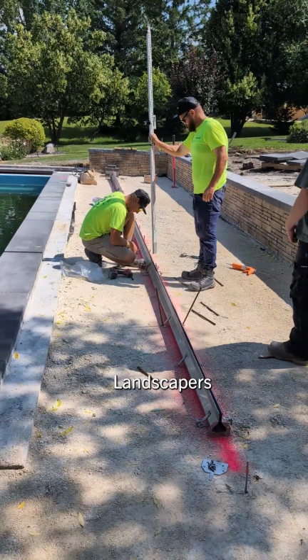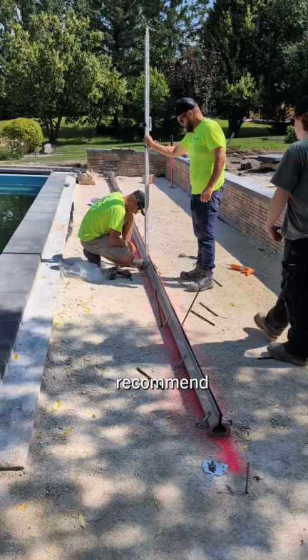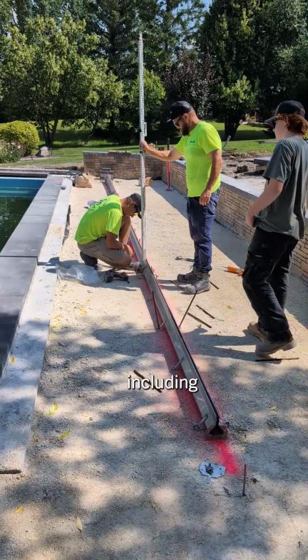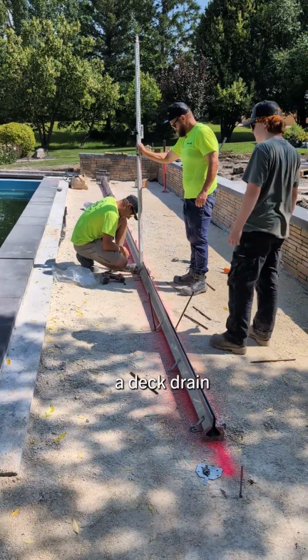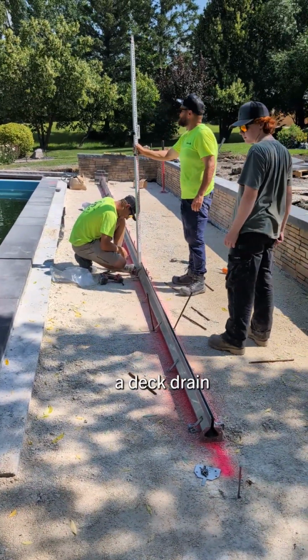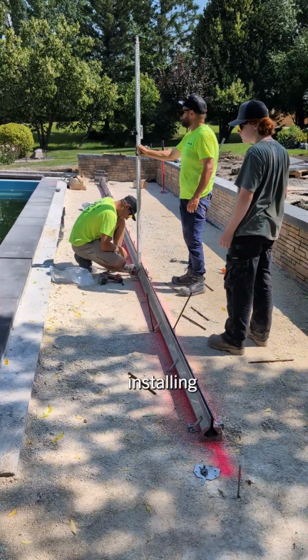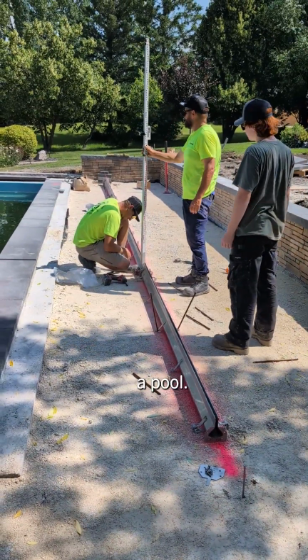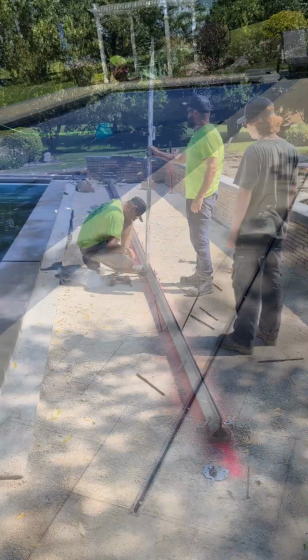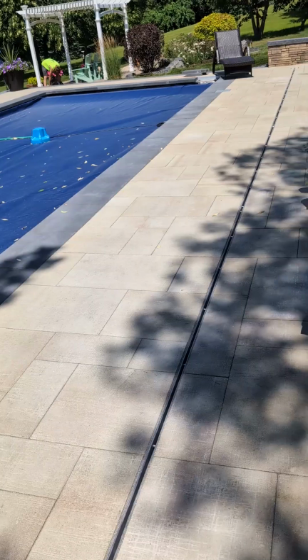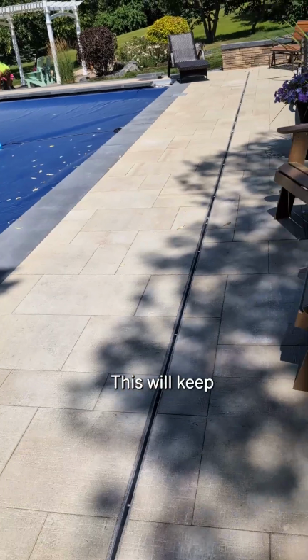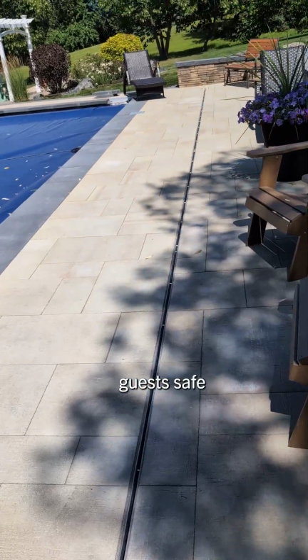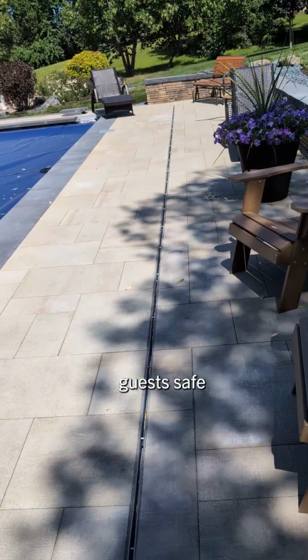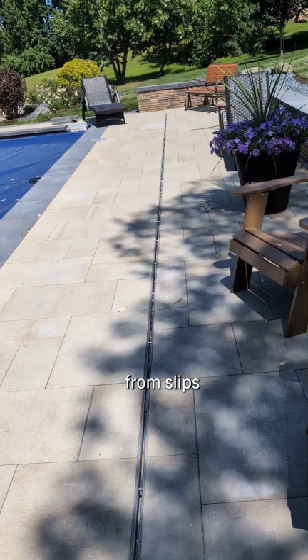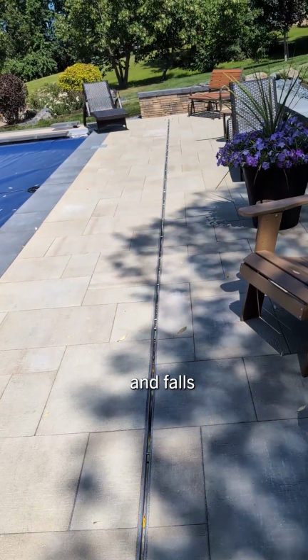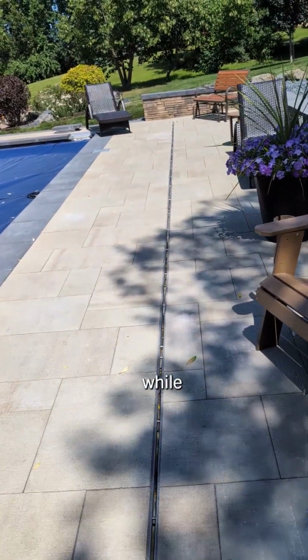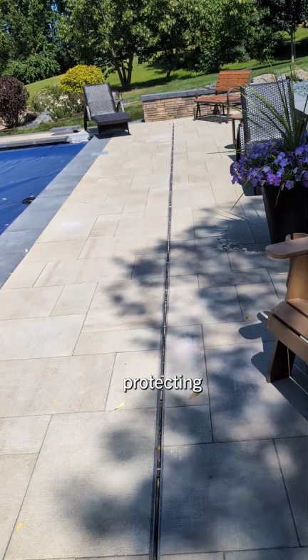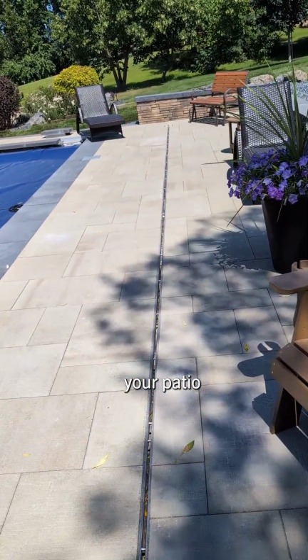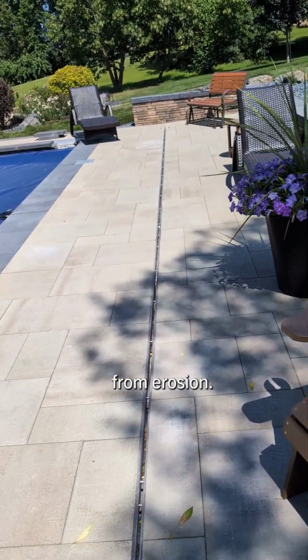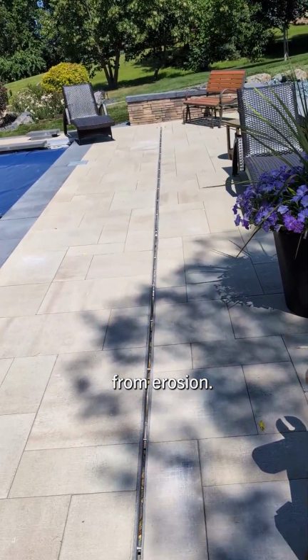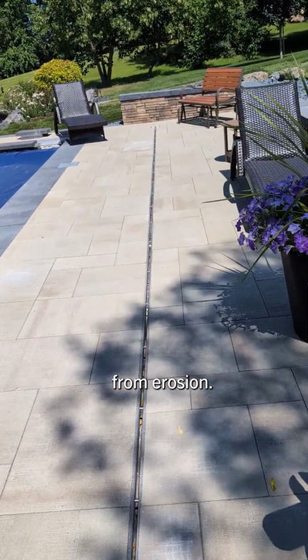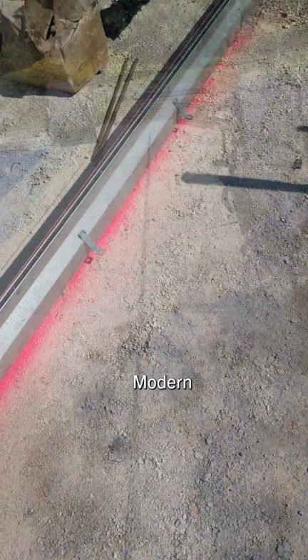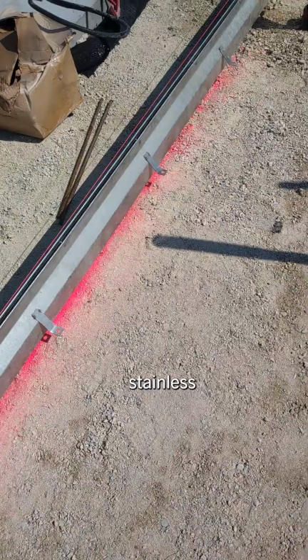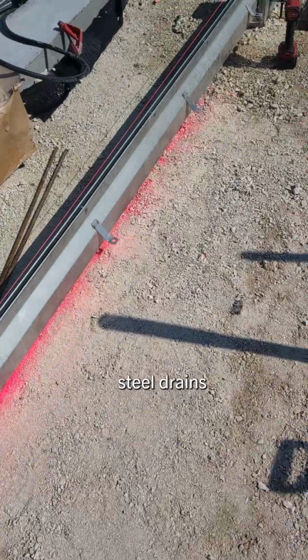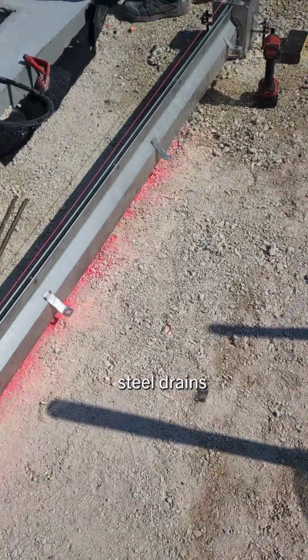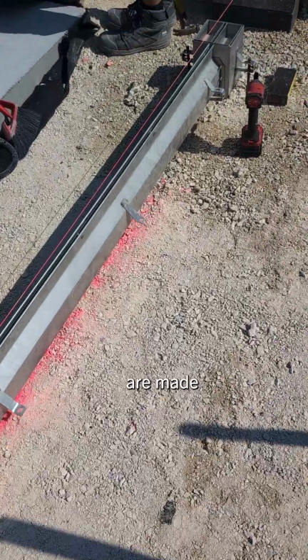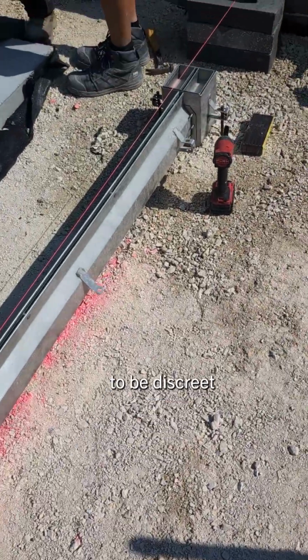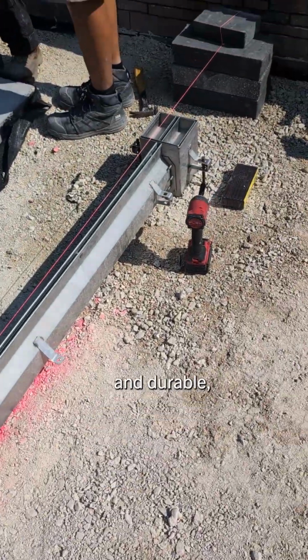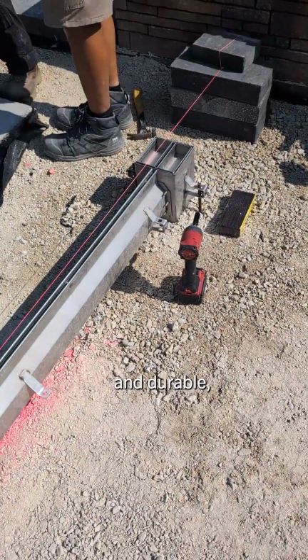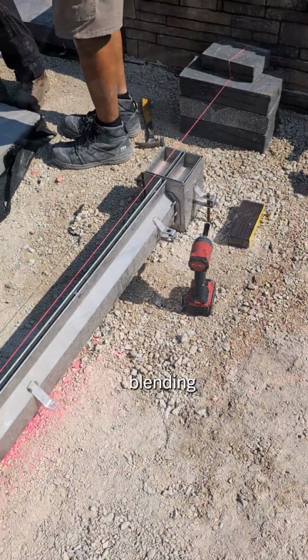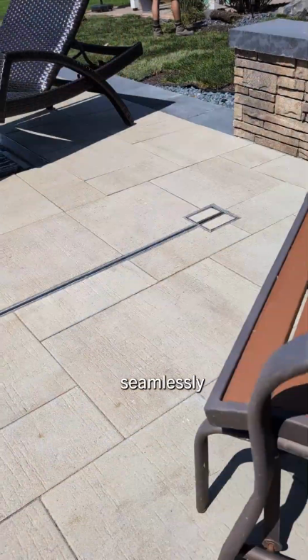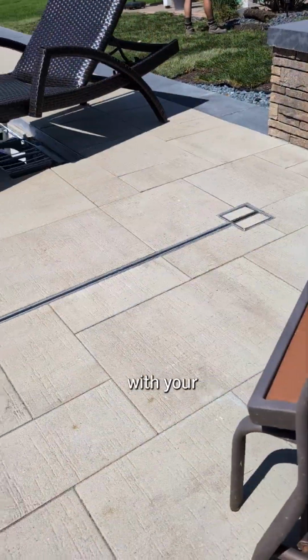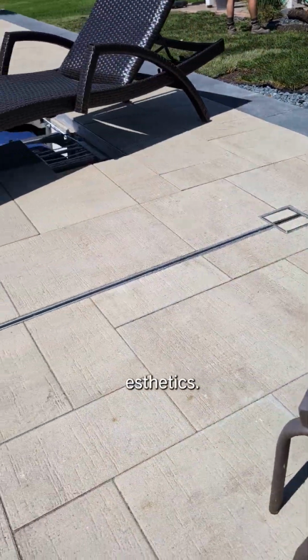Landscapers recommend including a deck drain when installing a pool. This will keep guests safe from slips and falls while protecting your patio from erosion. Modern stainless steel drains are made to be discreet and durable, blending seamlessly with your aesthetics.